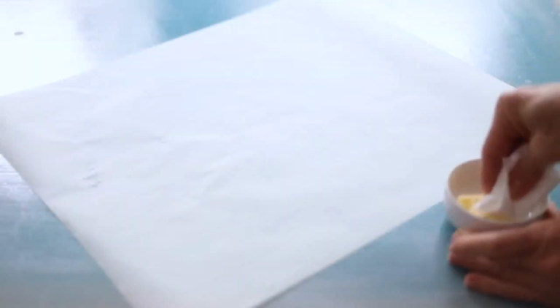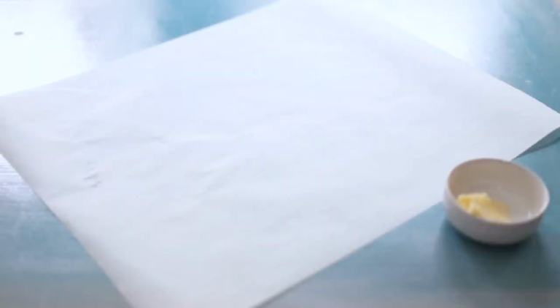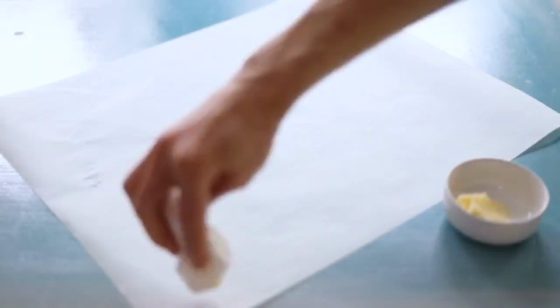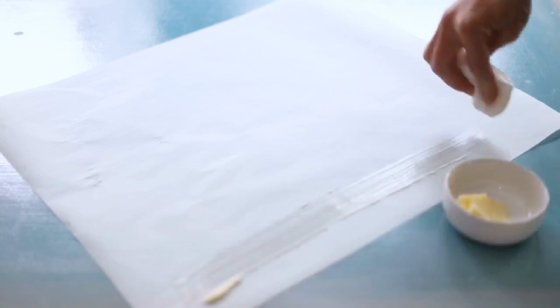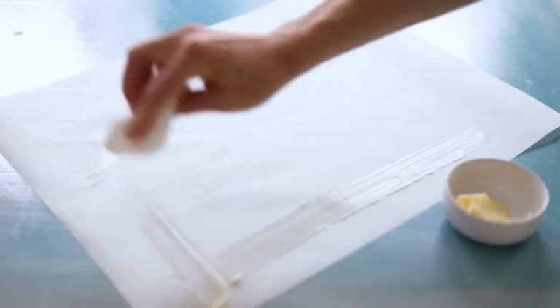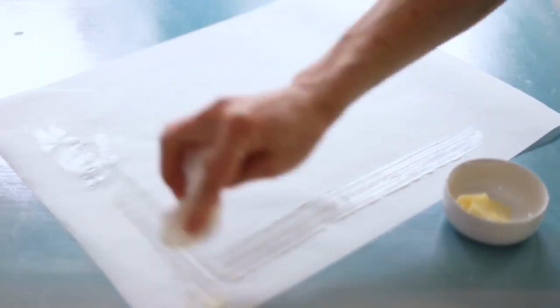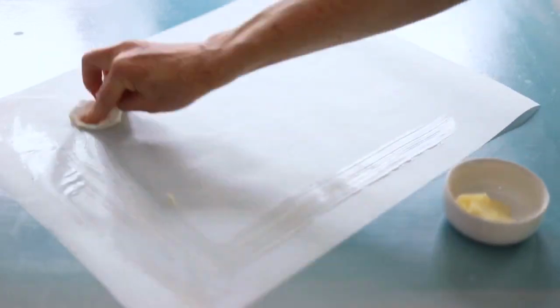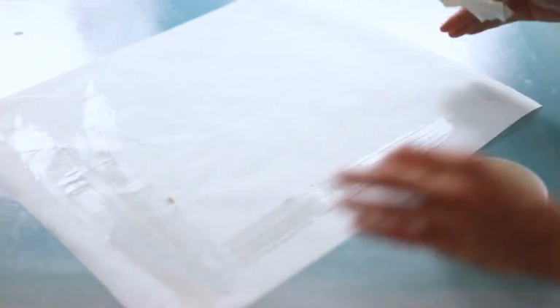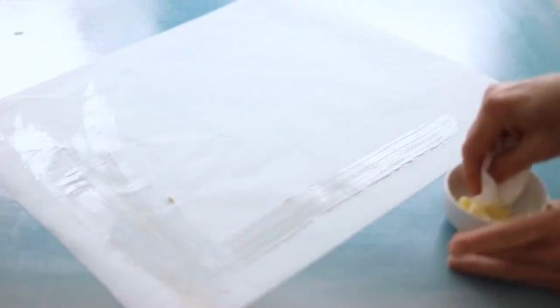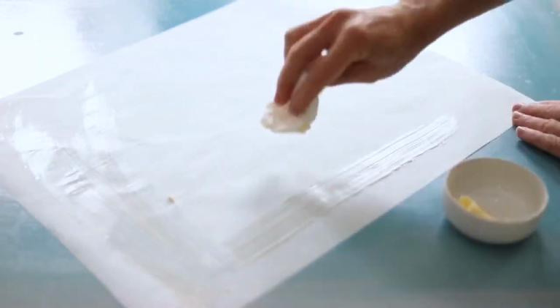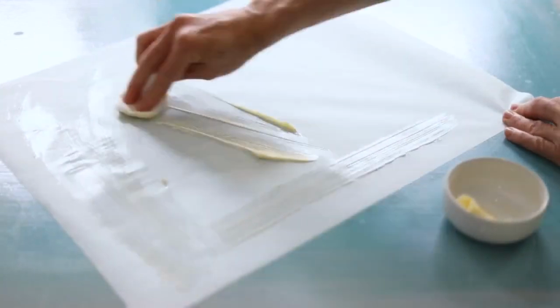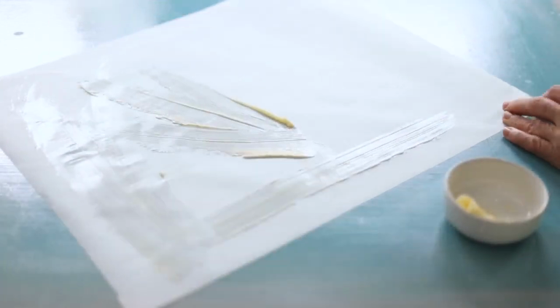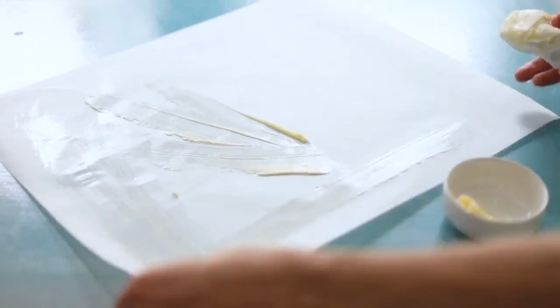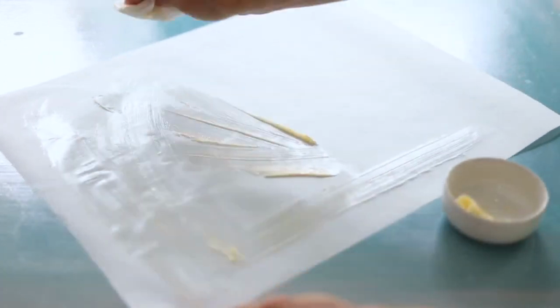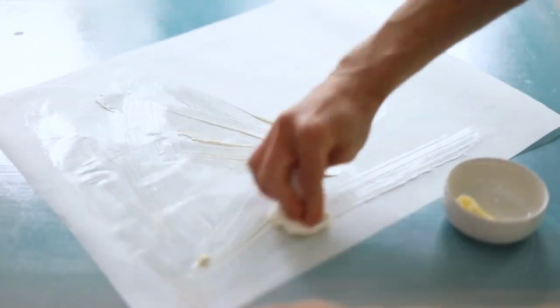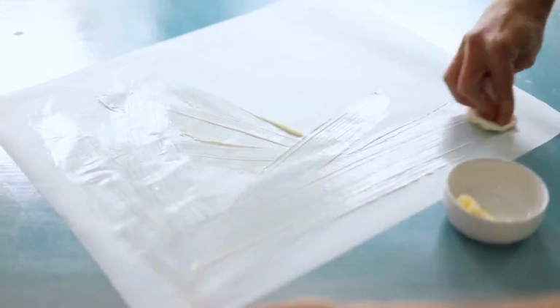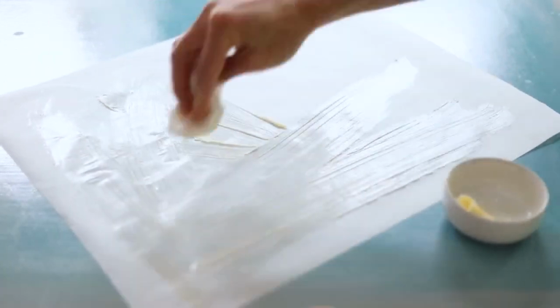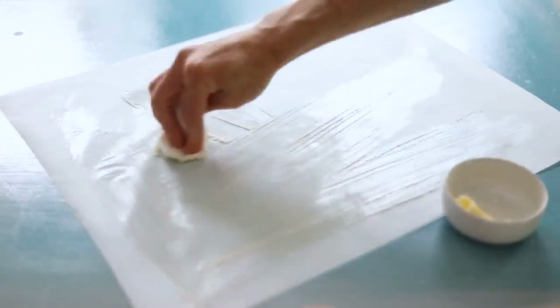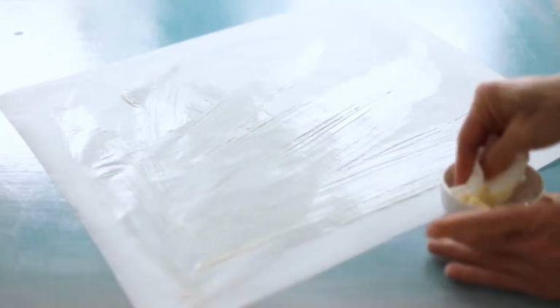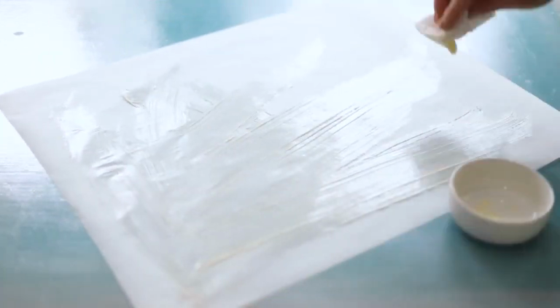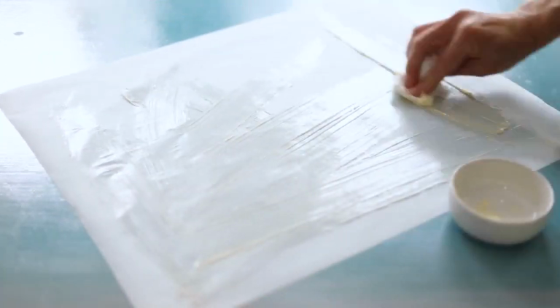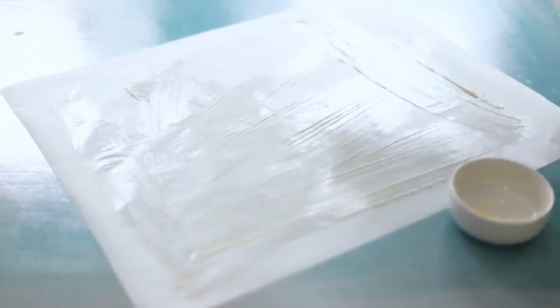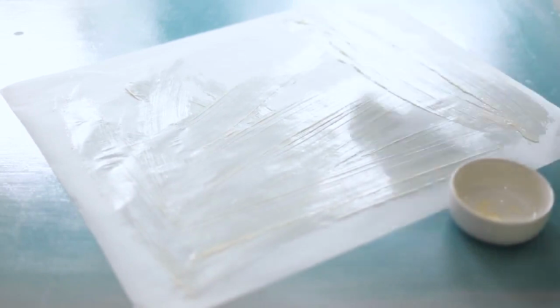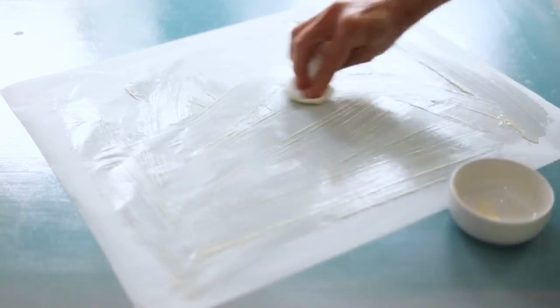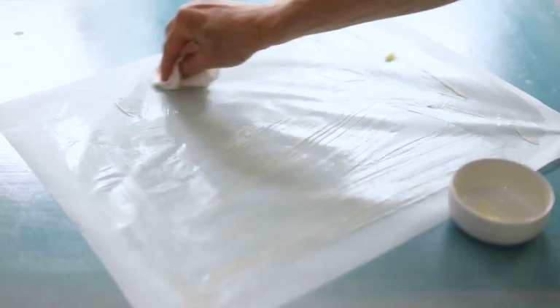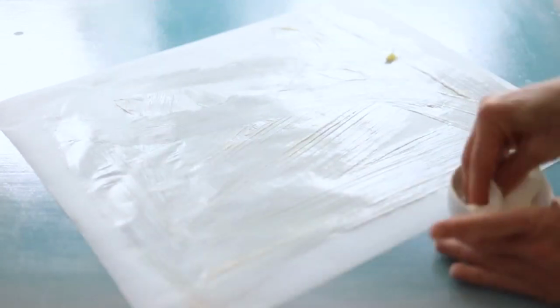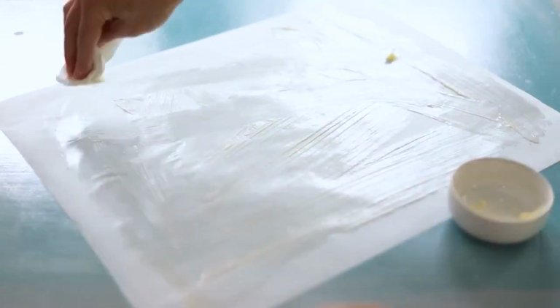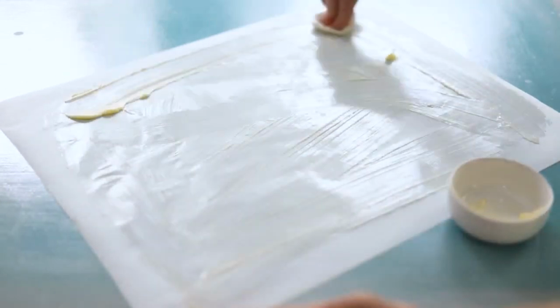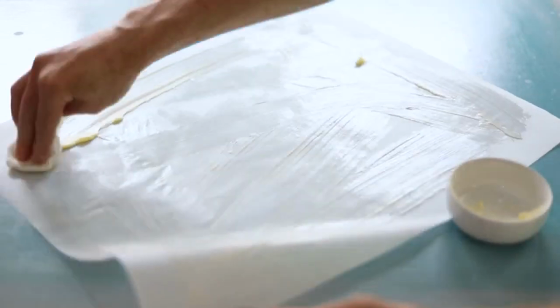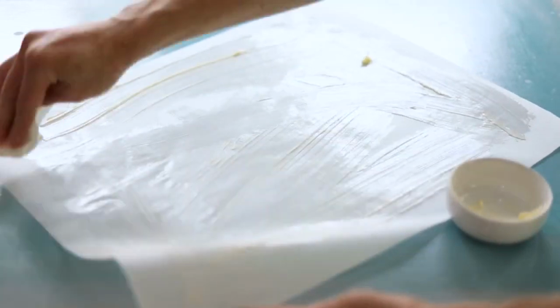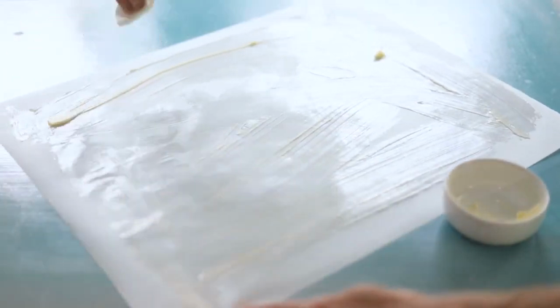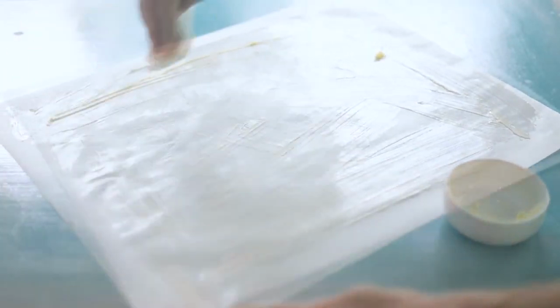Generously coat parchment paper with soft butter. Using butter will add flavor and brown the french toast, and the parchment paper prevents it from sticking.